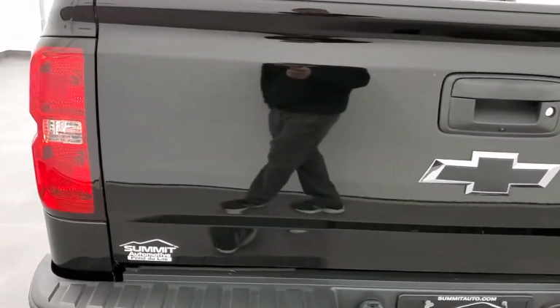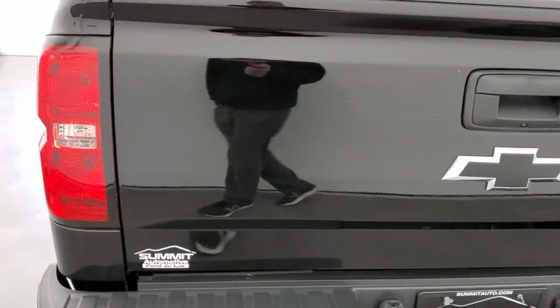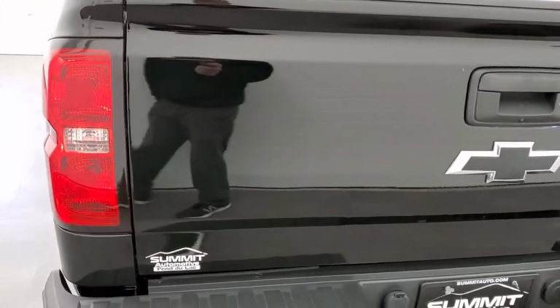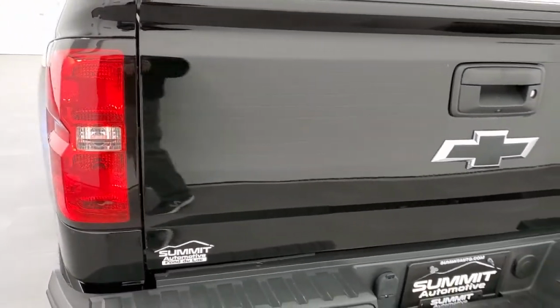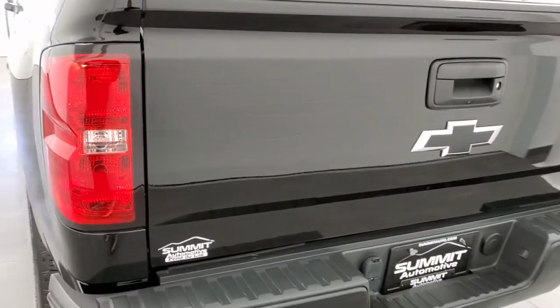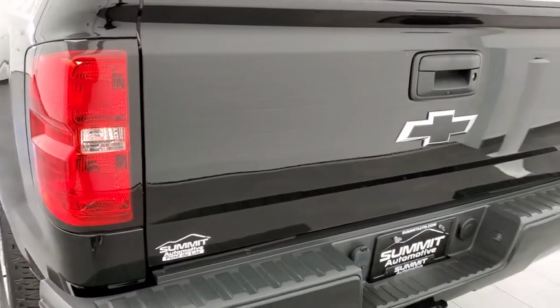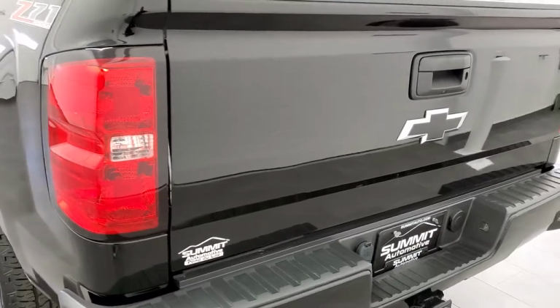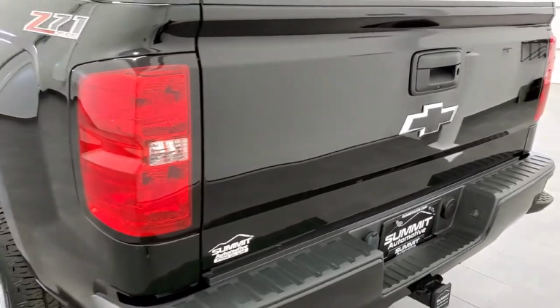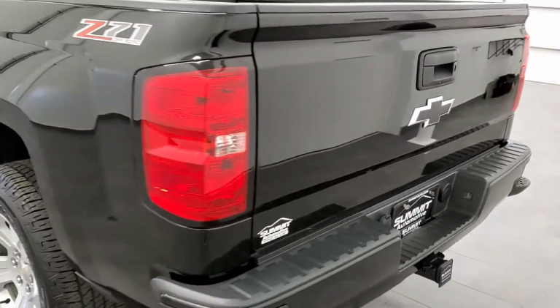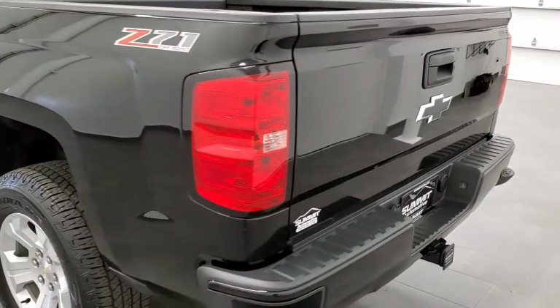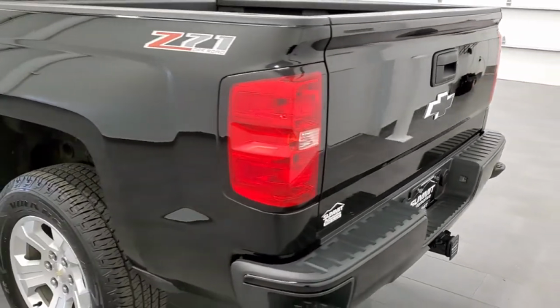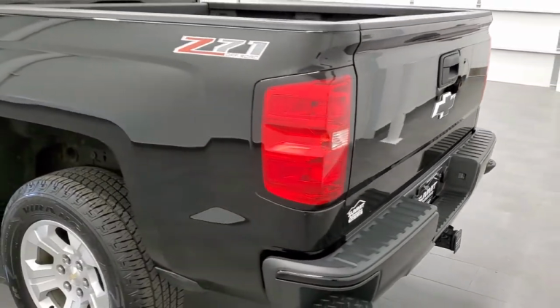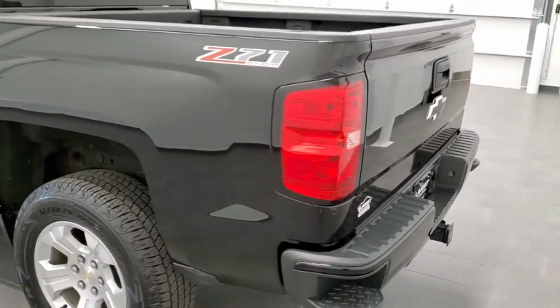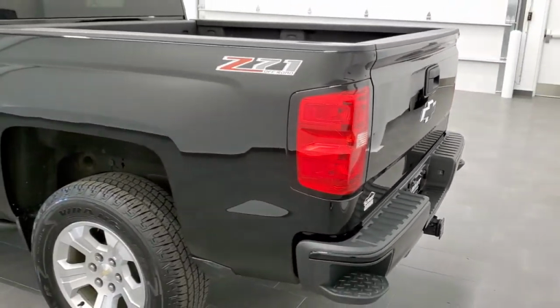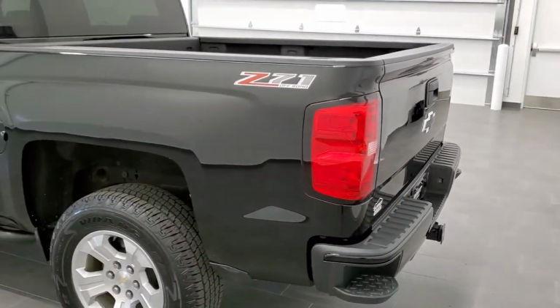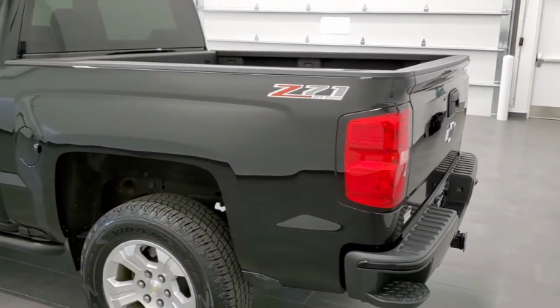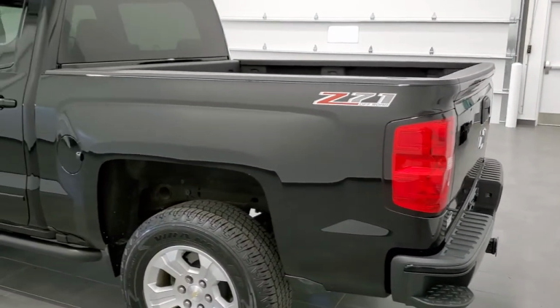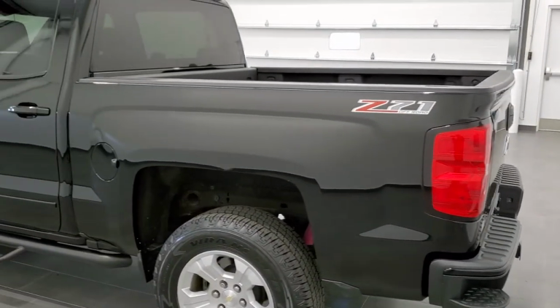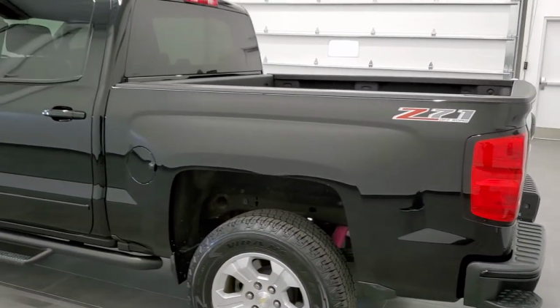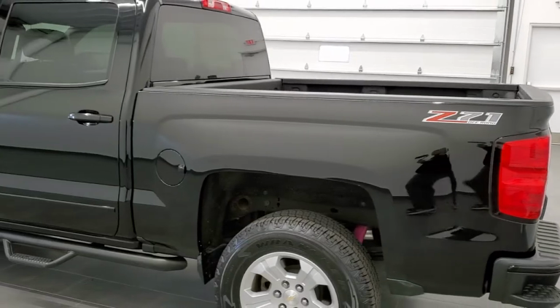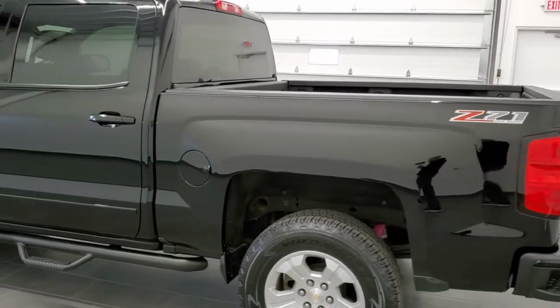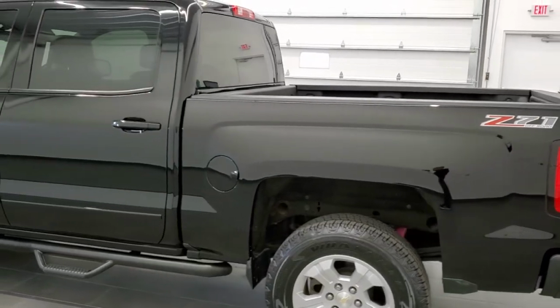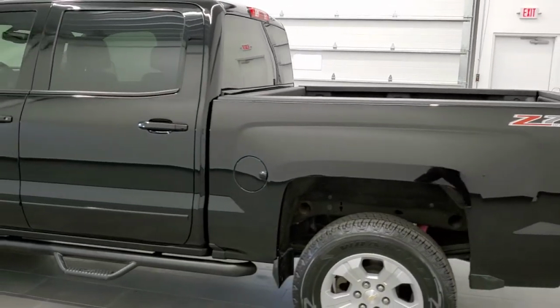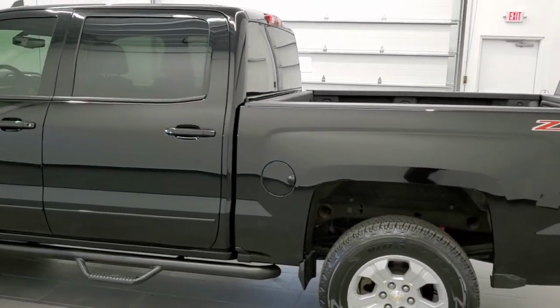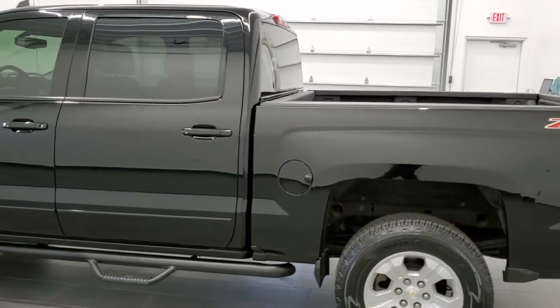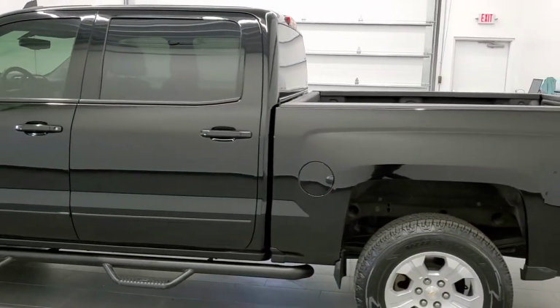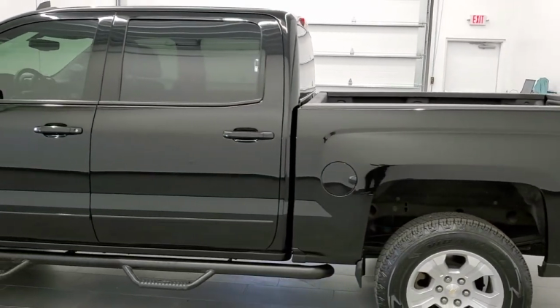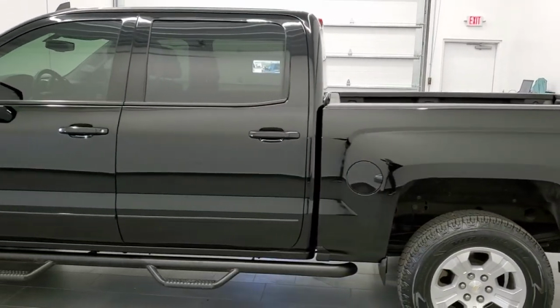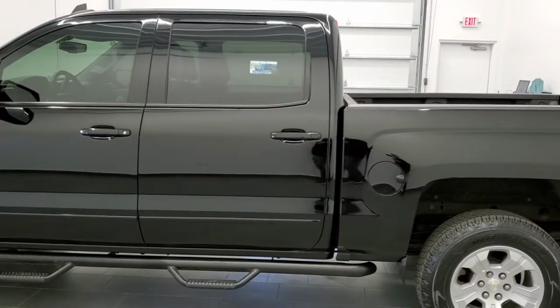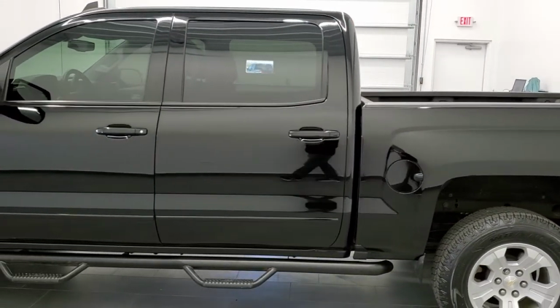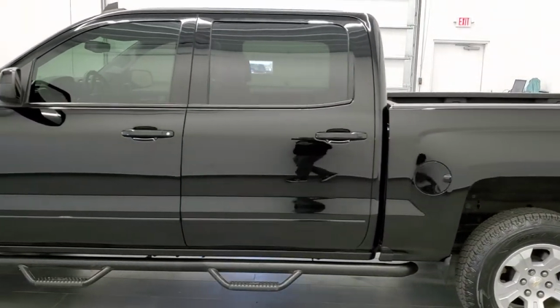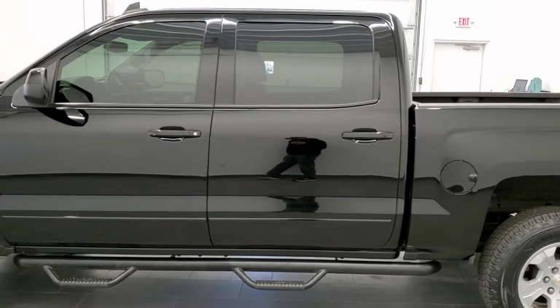This truck has the 5.3 liter V8 motor. It has been fully safety inspected by our service shop. It has a fresh oil and filter change, all the fluids have been checked and topped off. This truck is 100 percent ready to go.